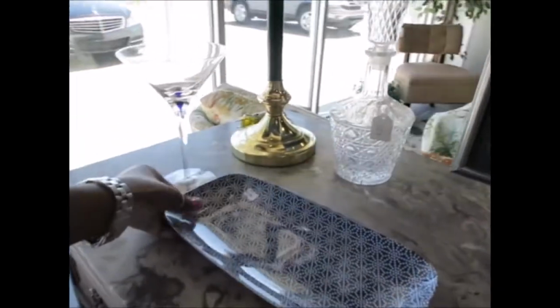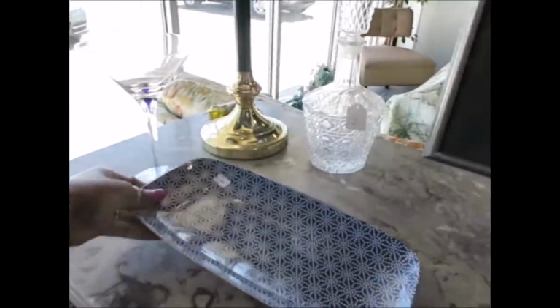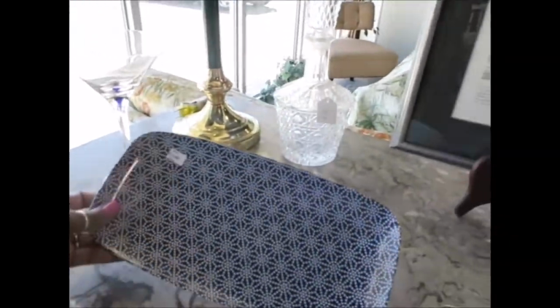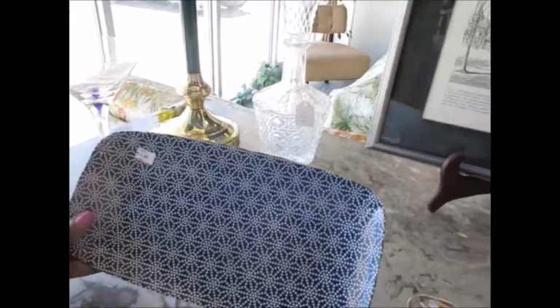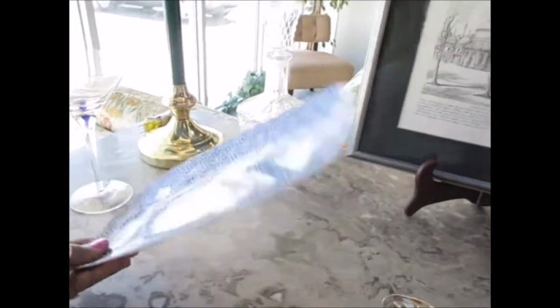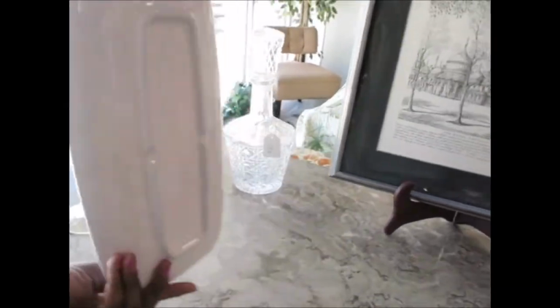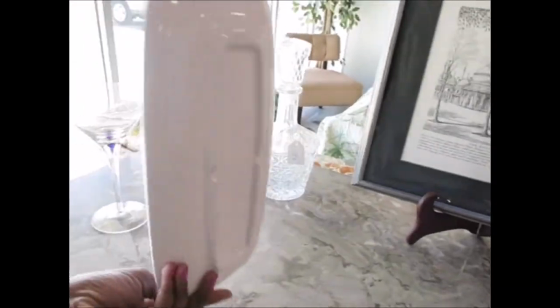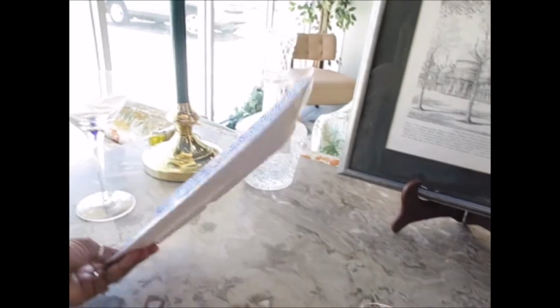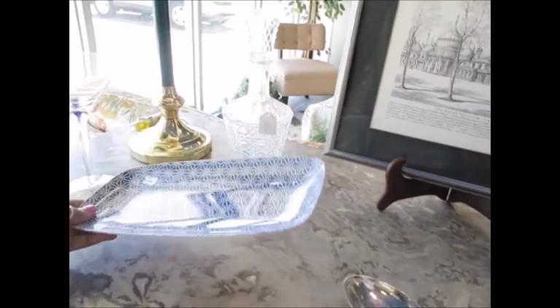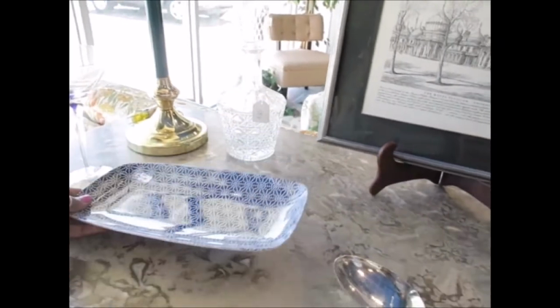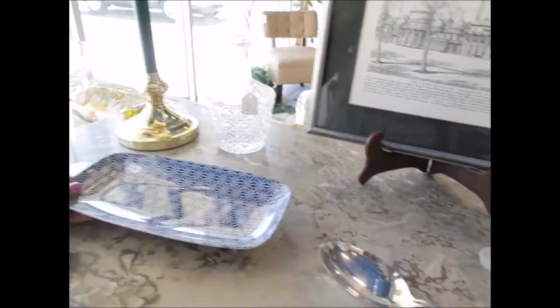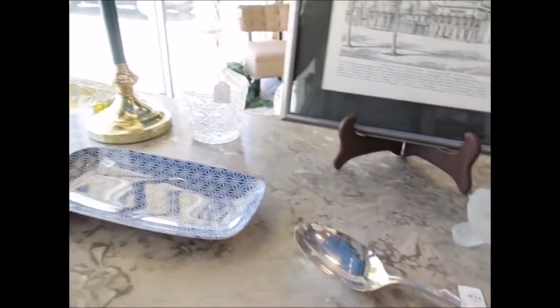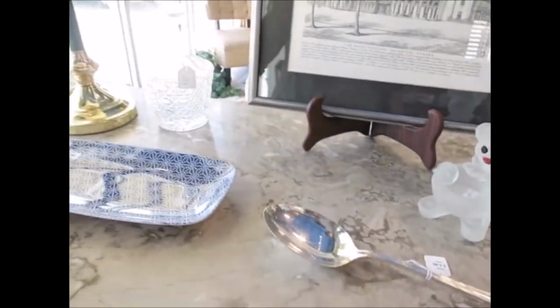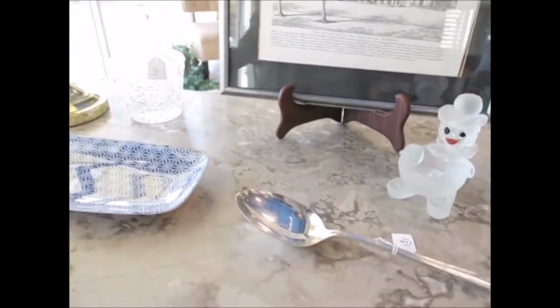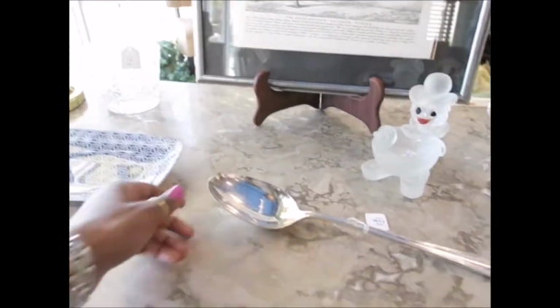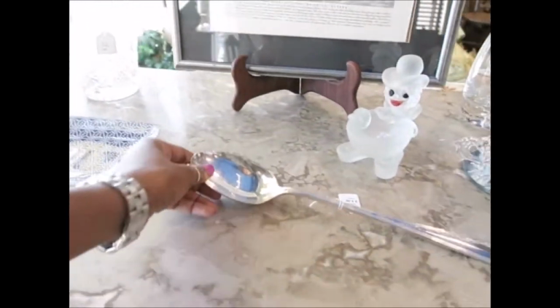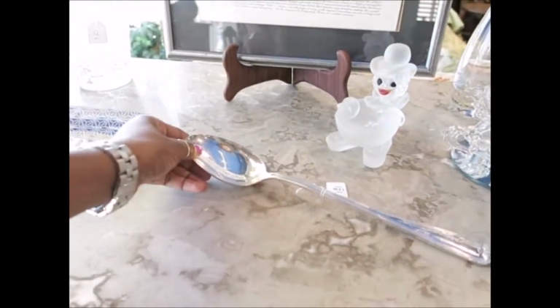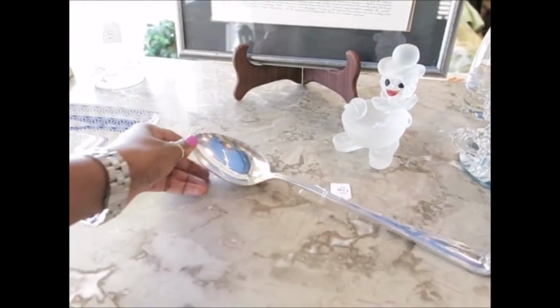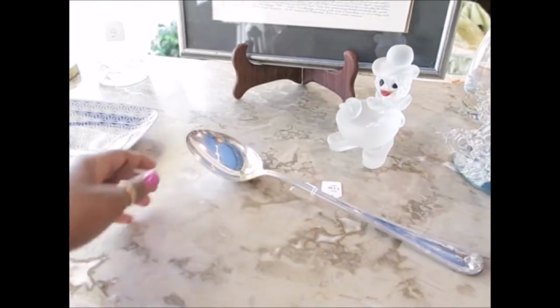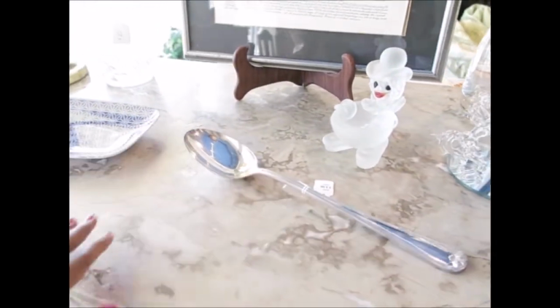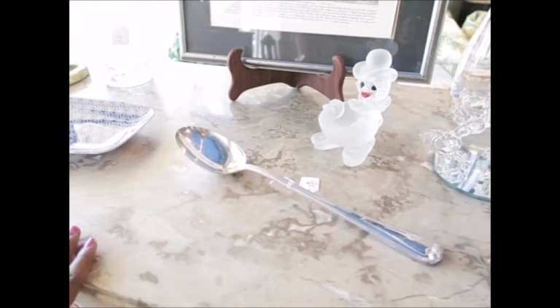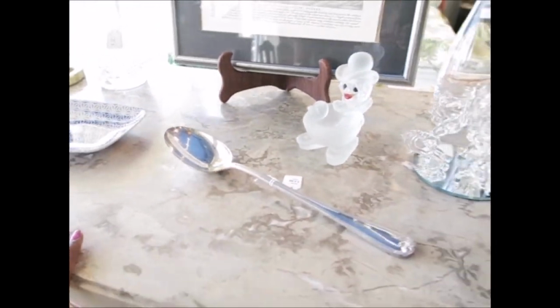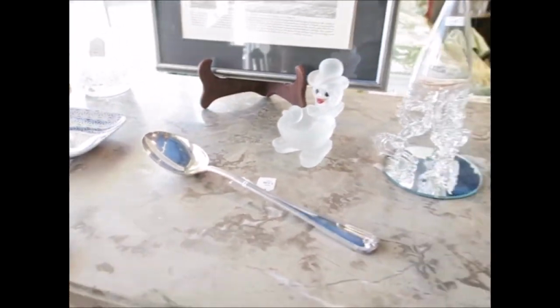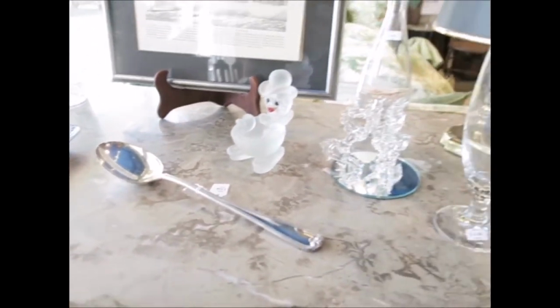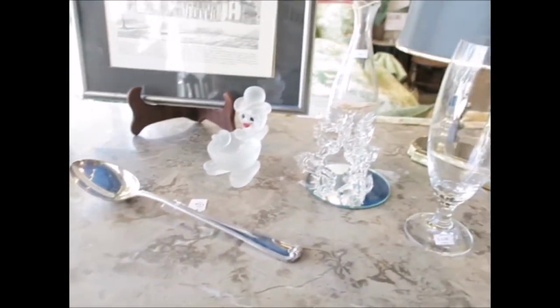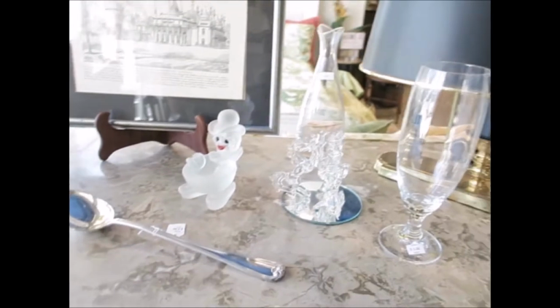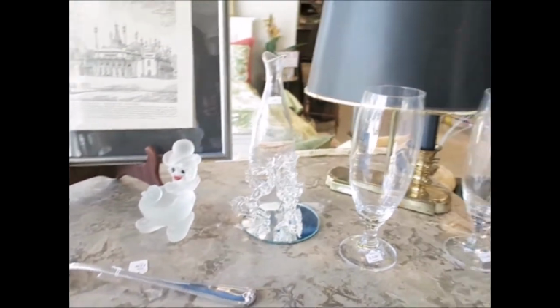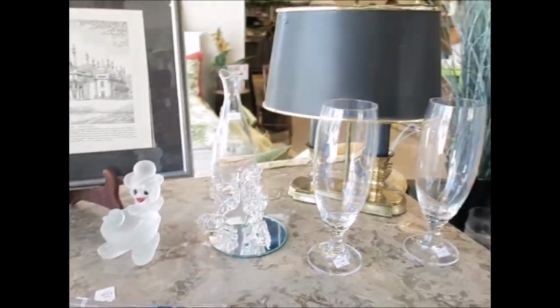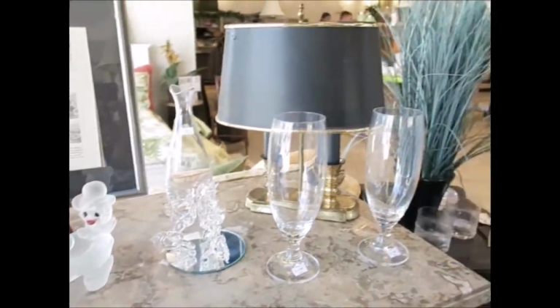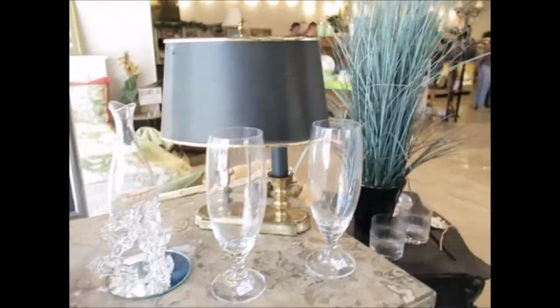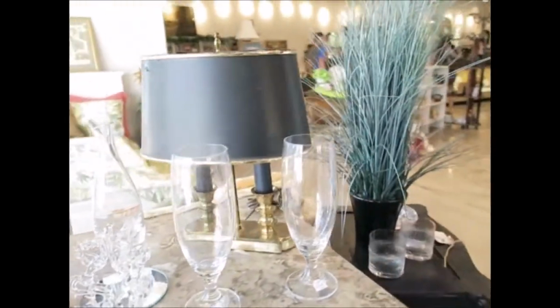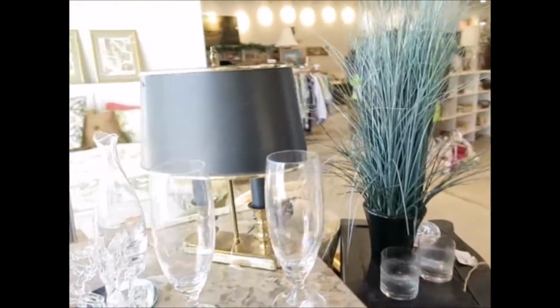Oh, this is a cute little tray. Oh yeah, that's nice. That's cute for a dollar! Mm-hmm, it's great. Little knickknacks and stuff.